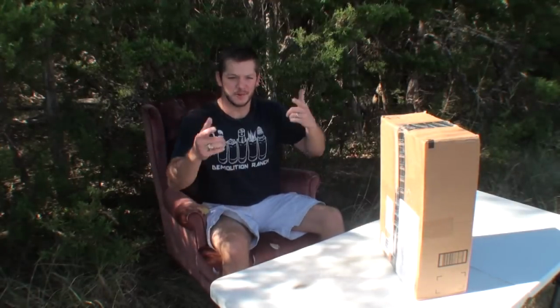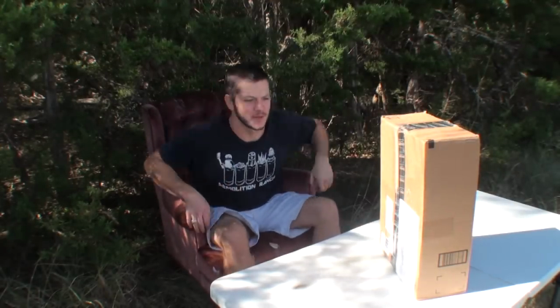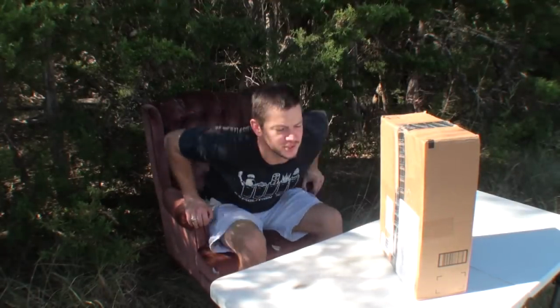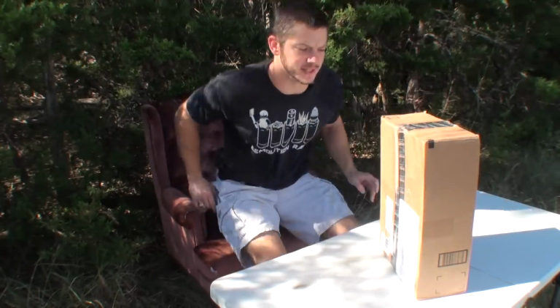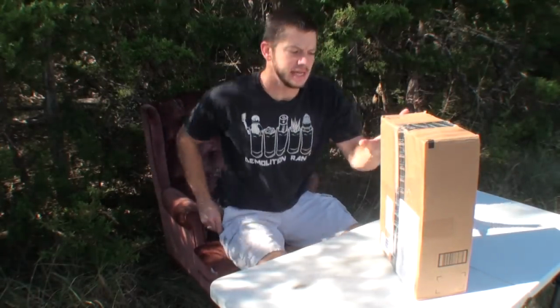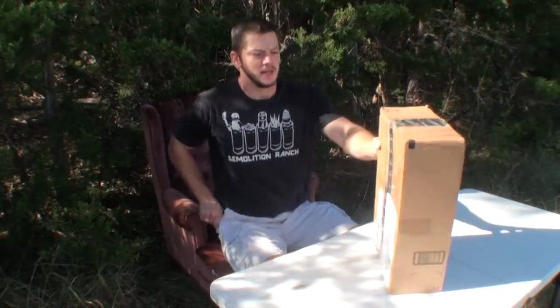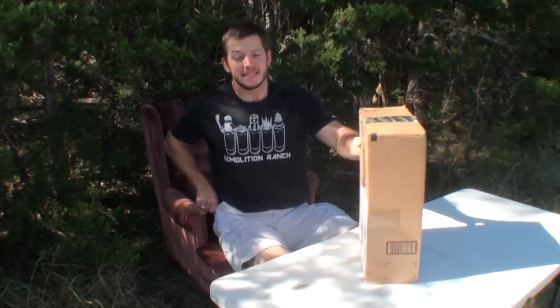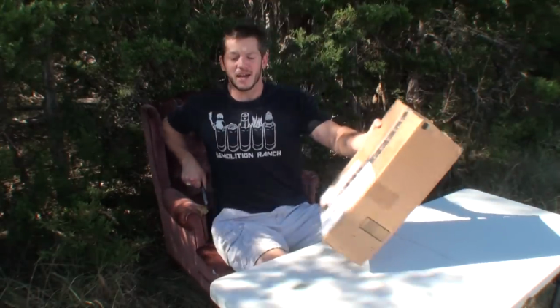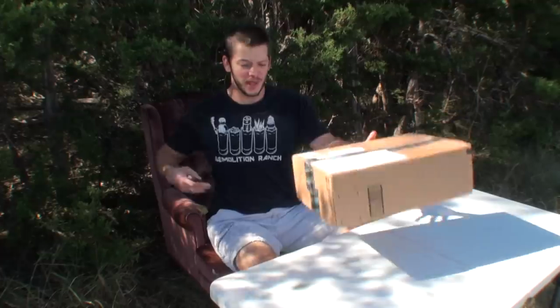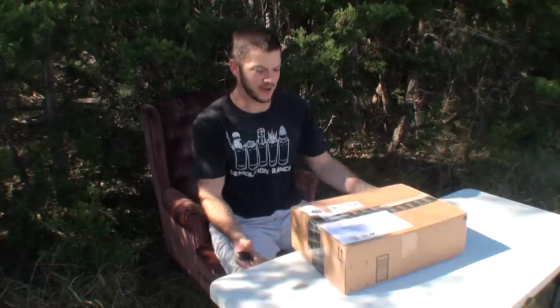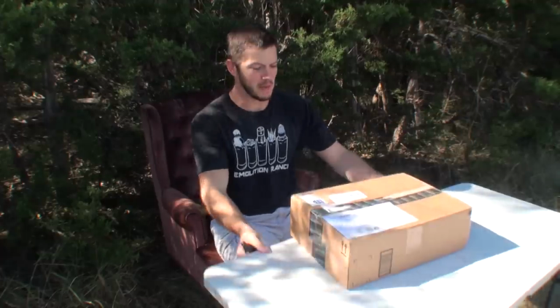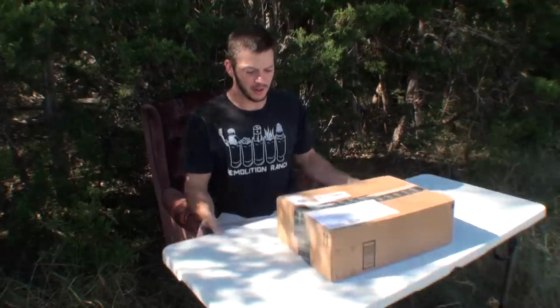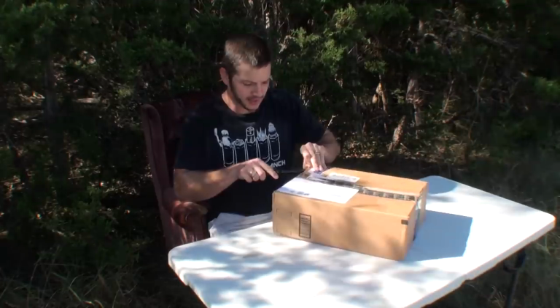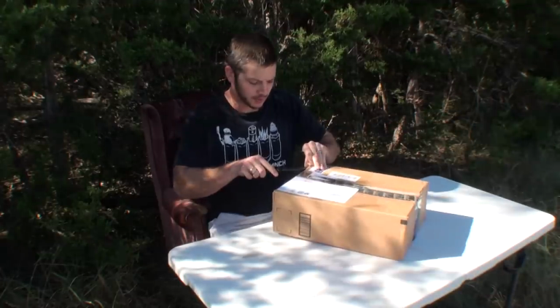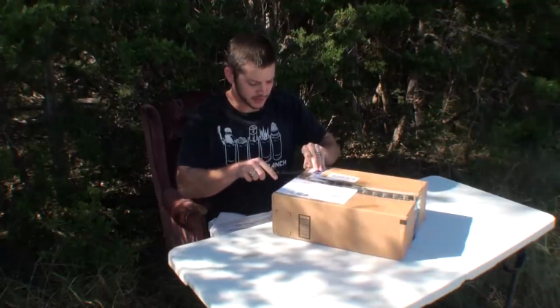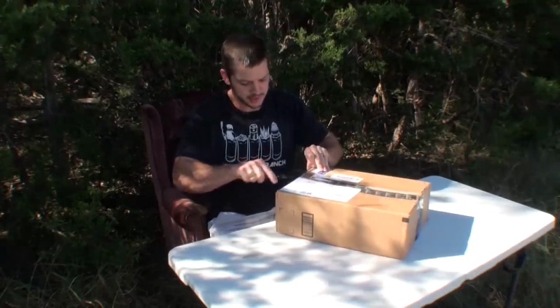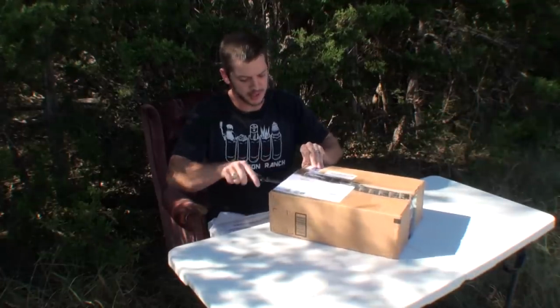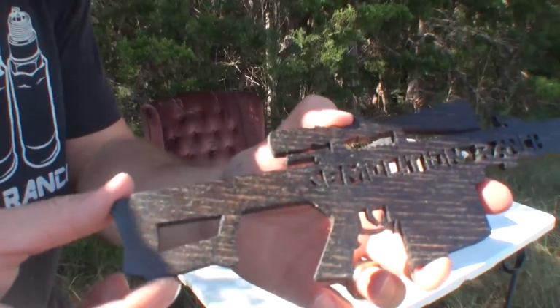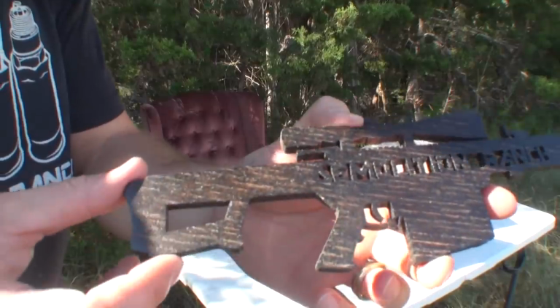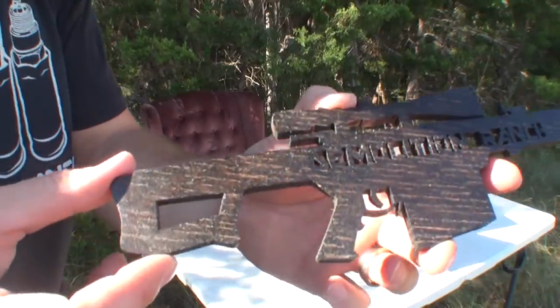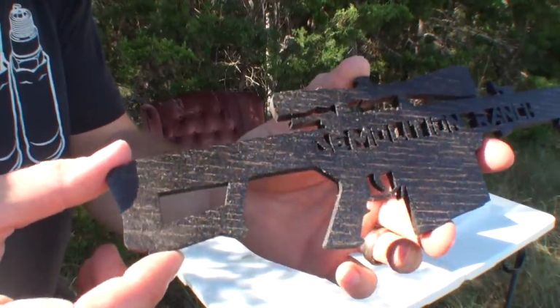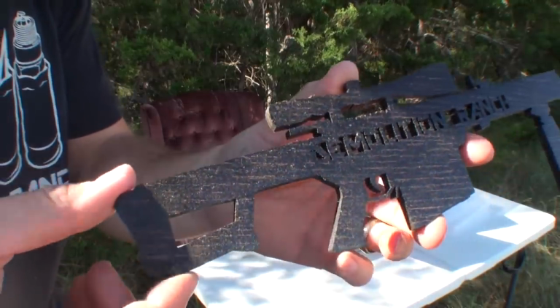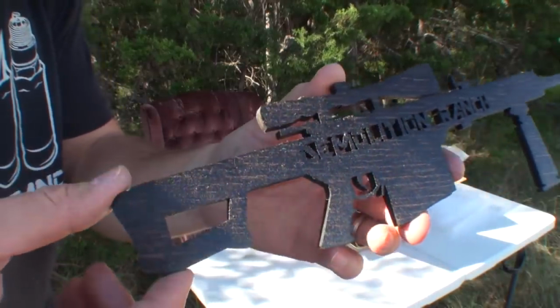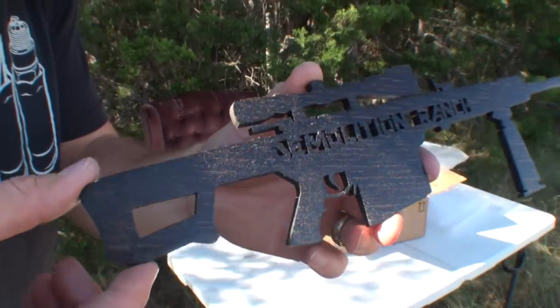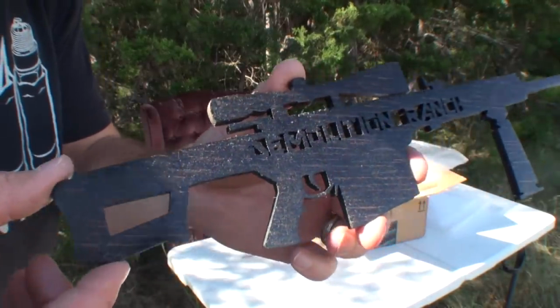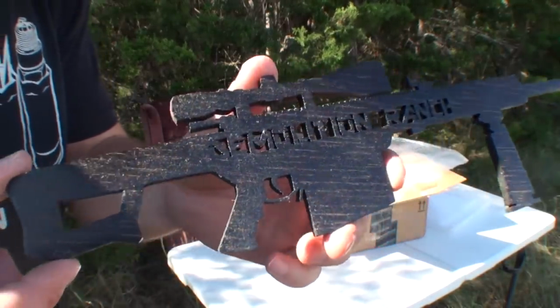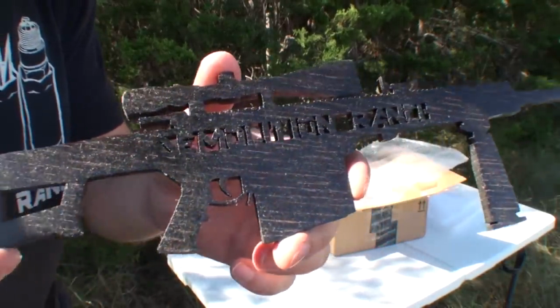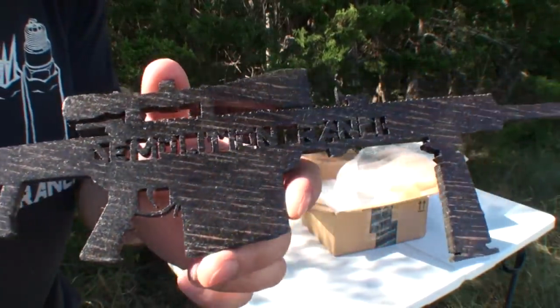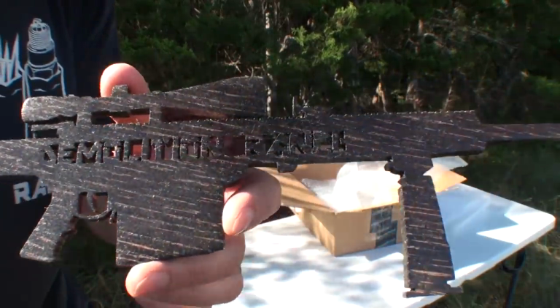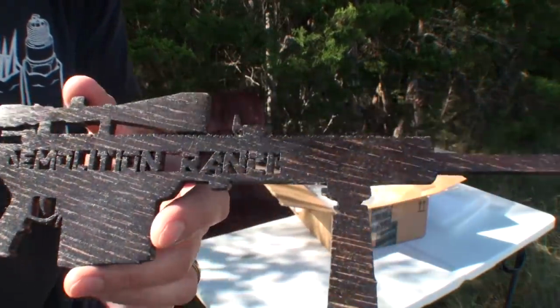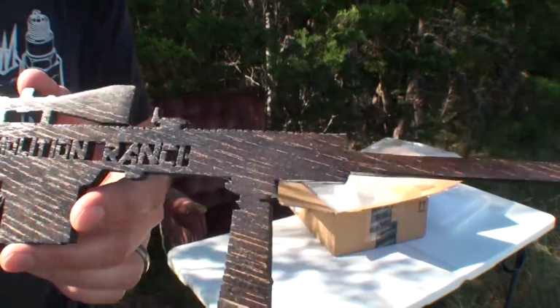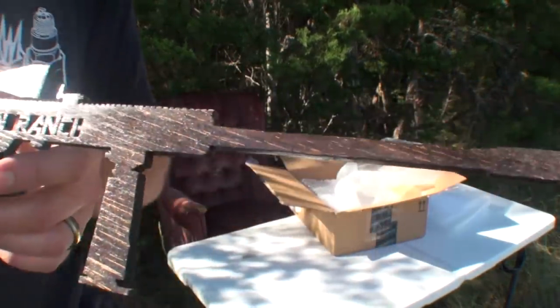Welcome to Demolition Ranch. Today we have mail. I think I know what this is — it is a Barrett 50 cal. It says Demolition Ranch in the middle of it.